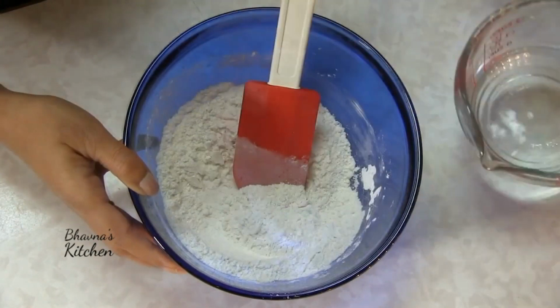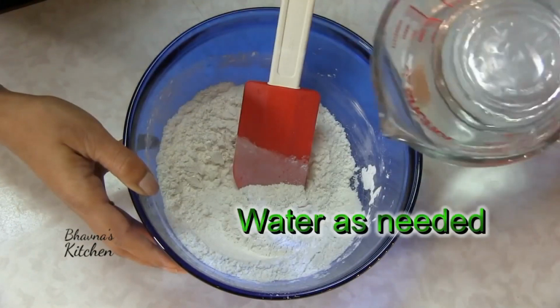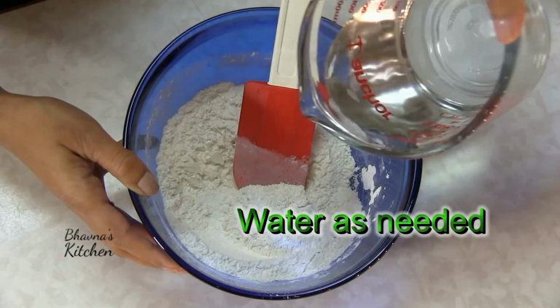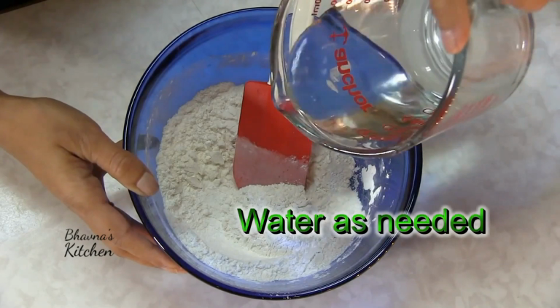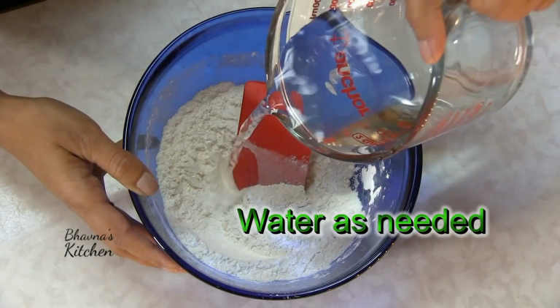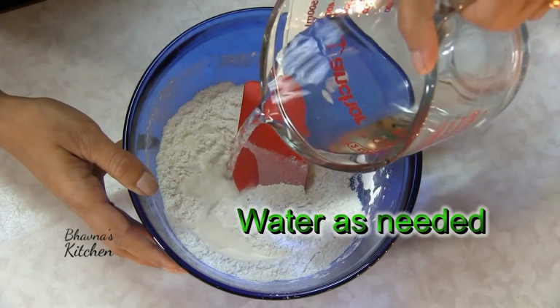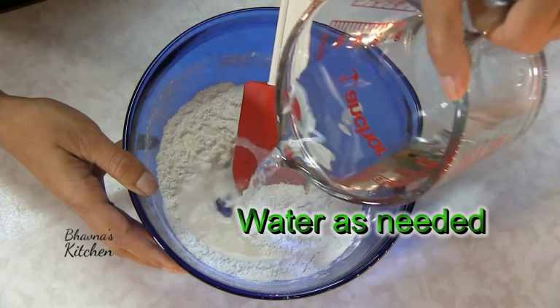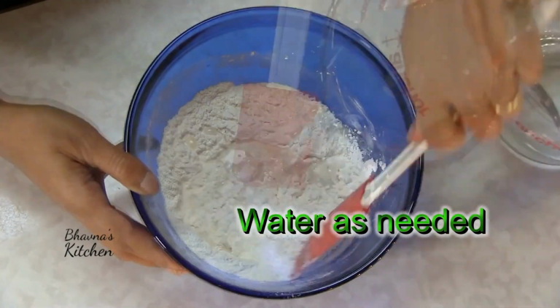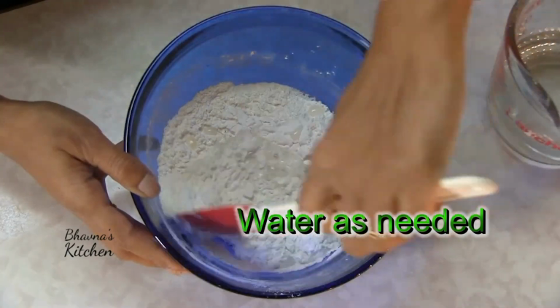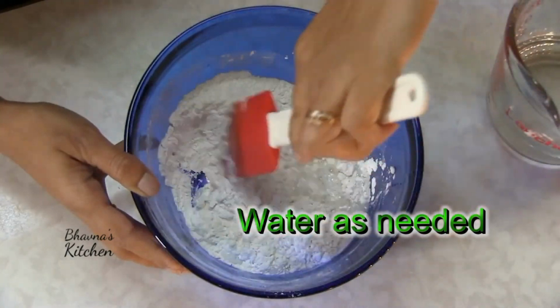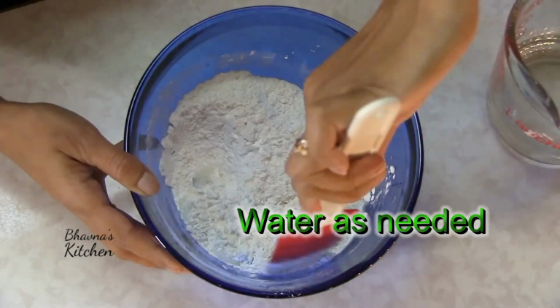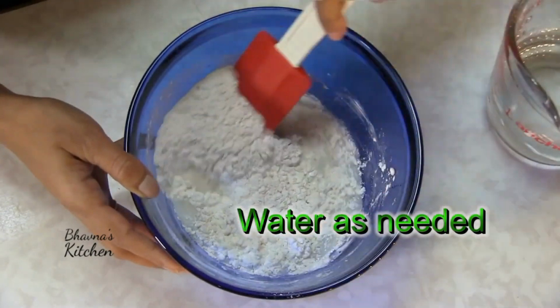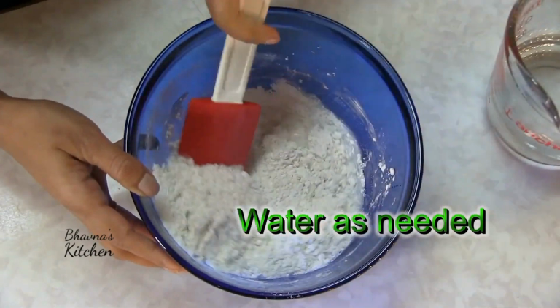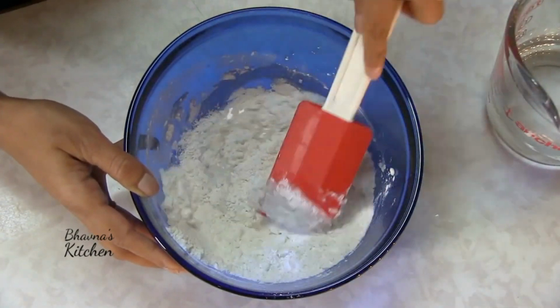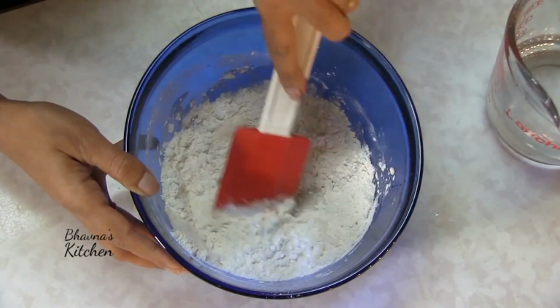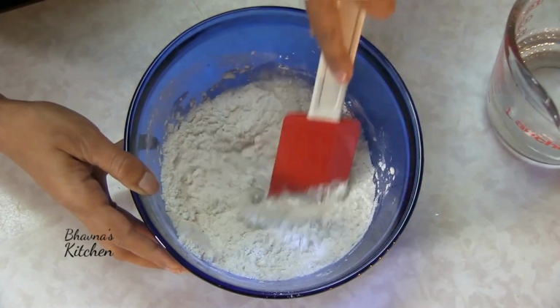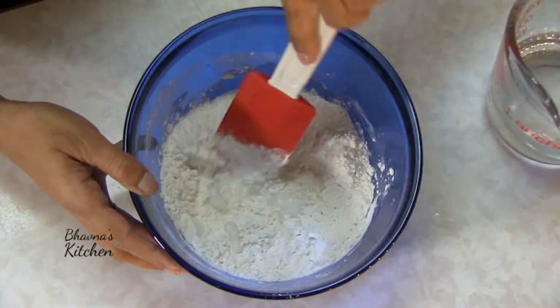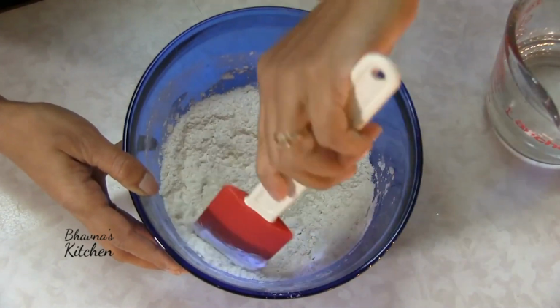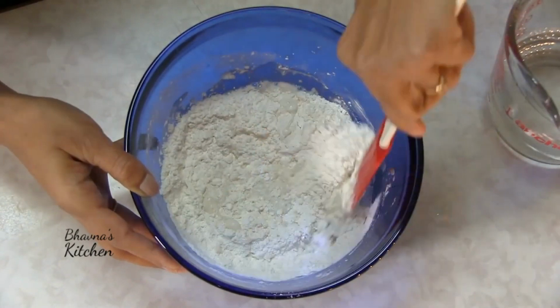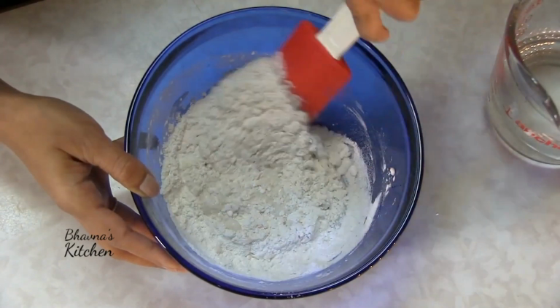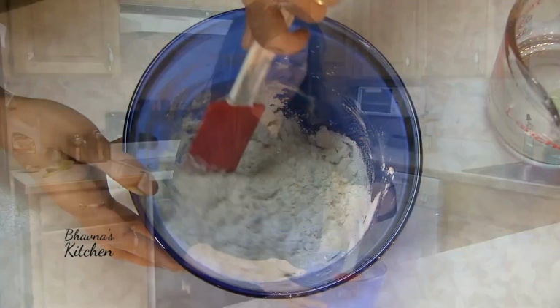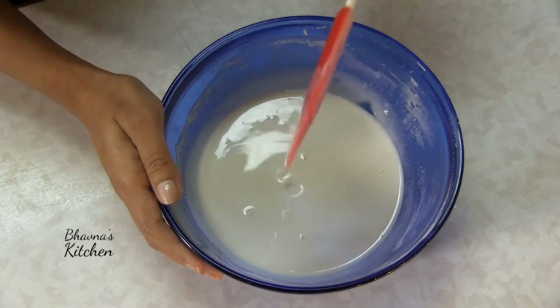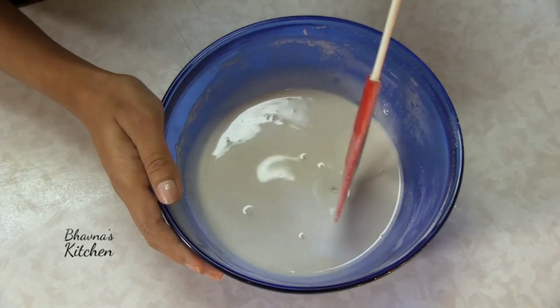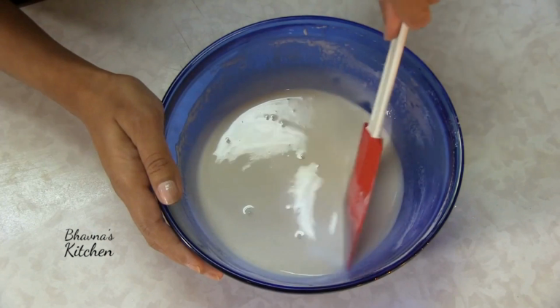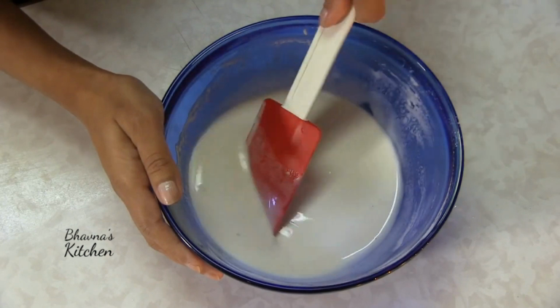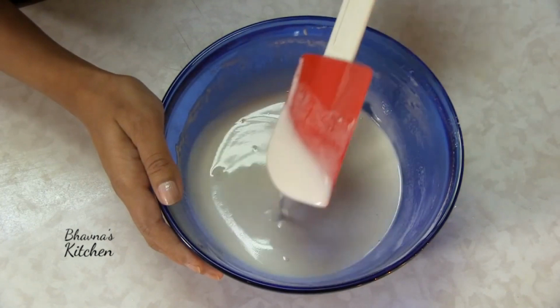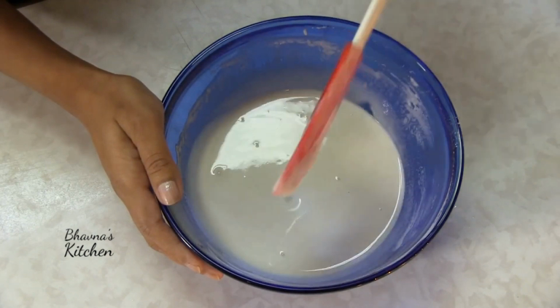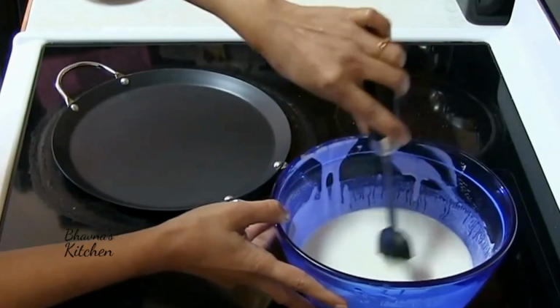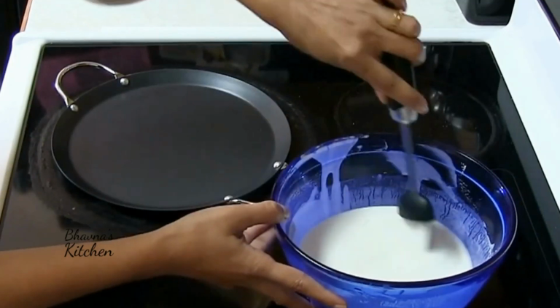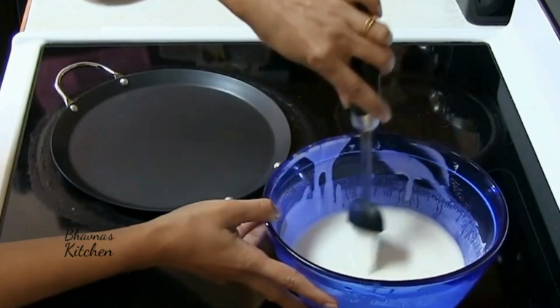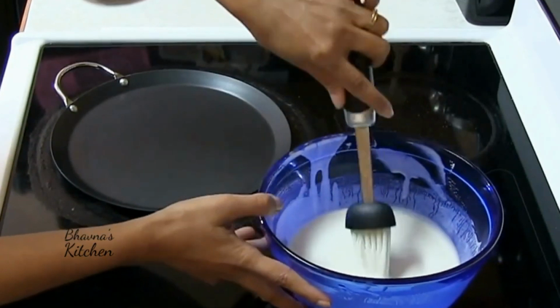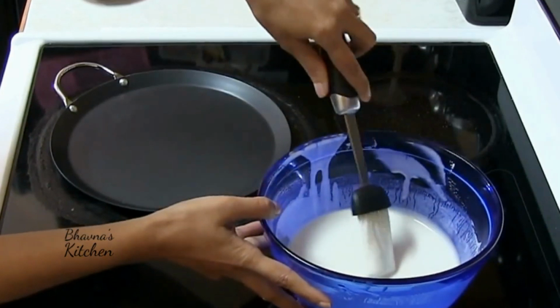Now add water slowly and make a lump-free smooth batter — thin batter — on a medium heat.